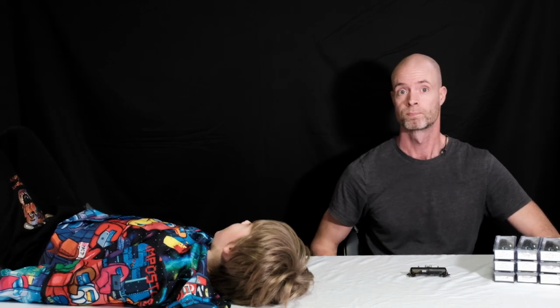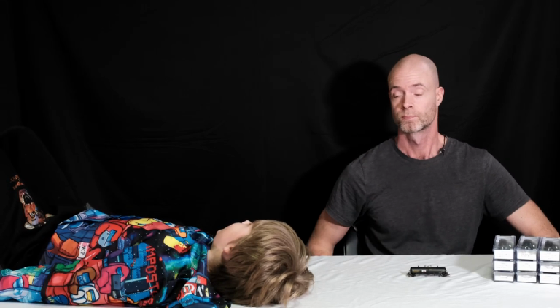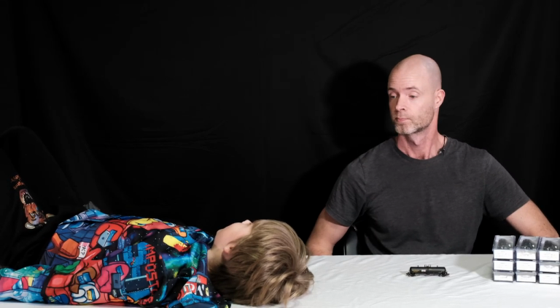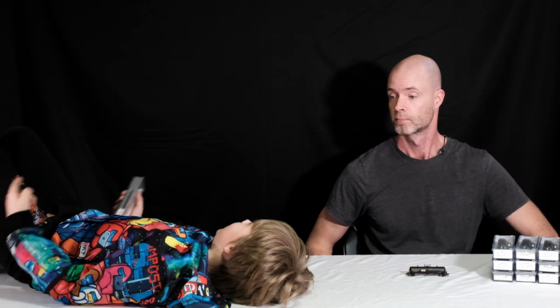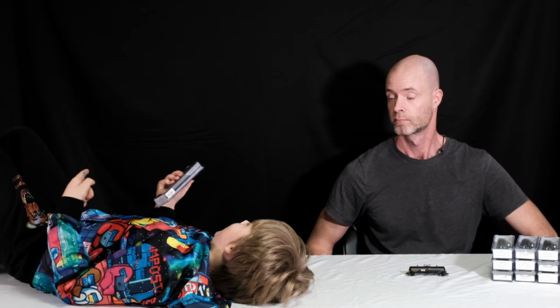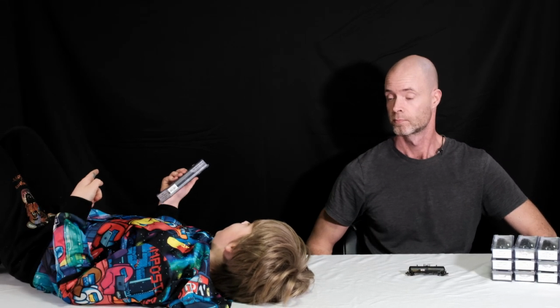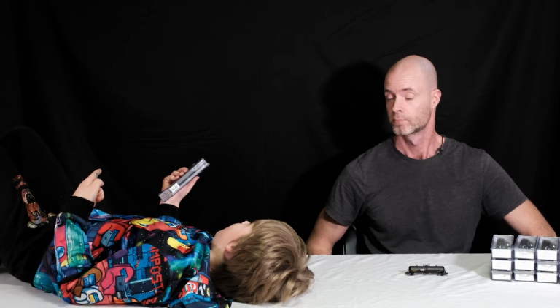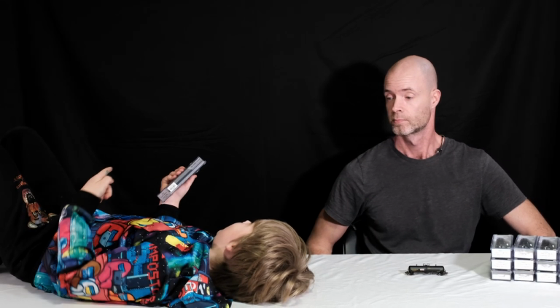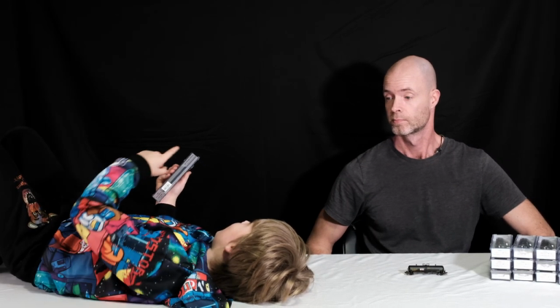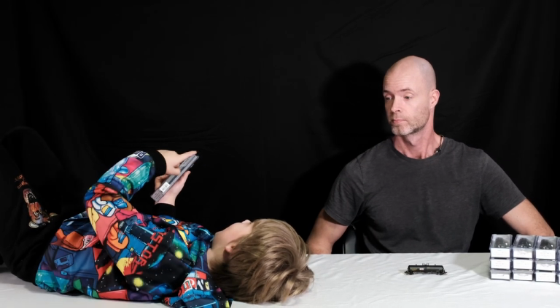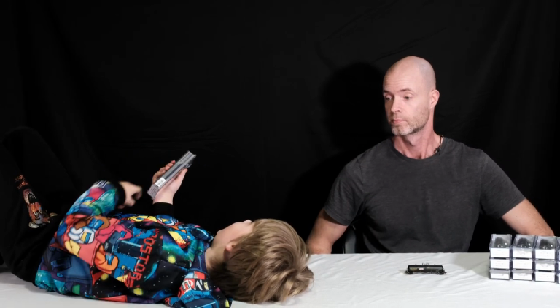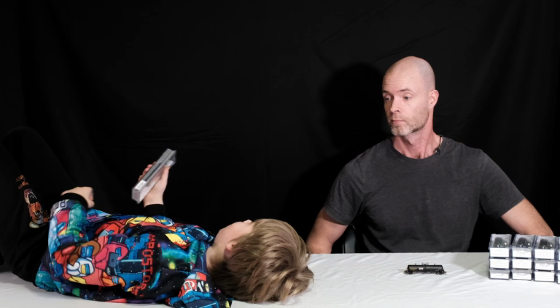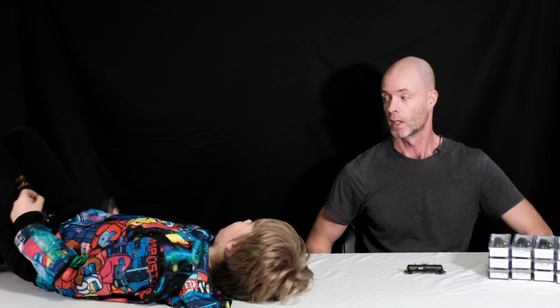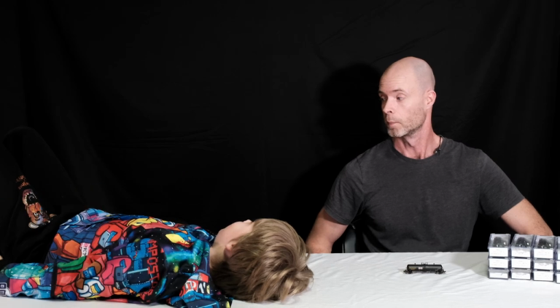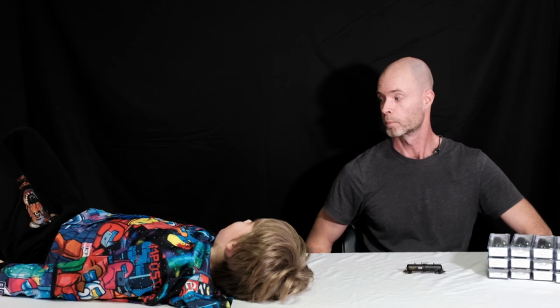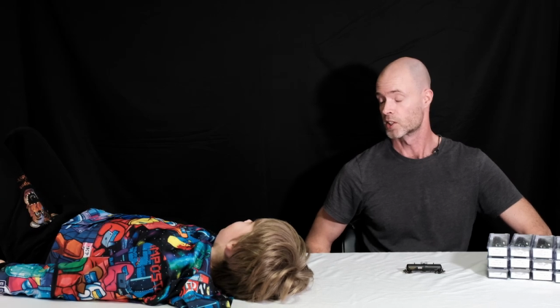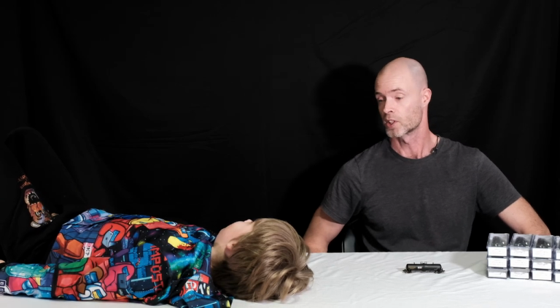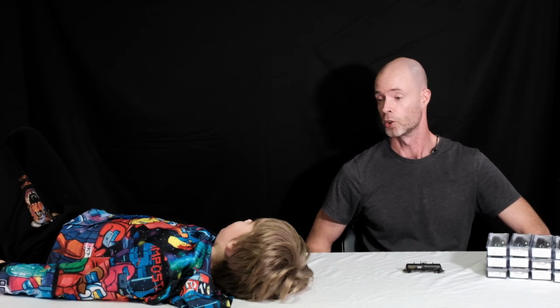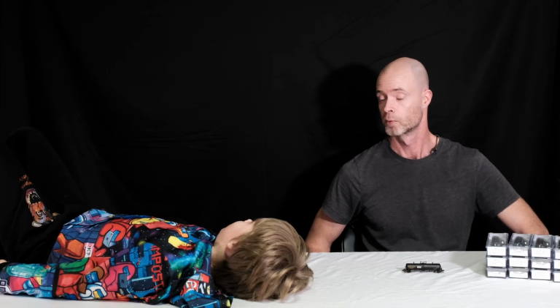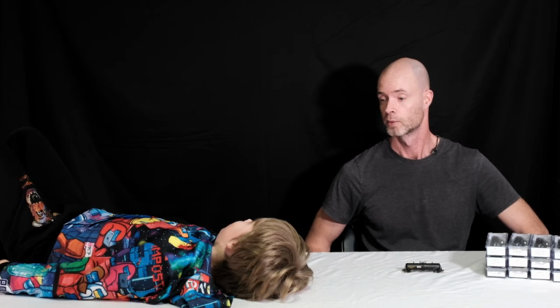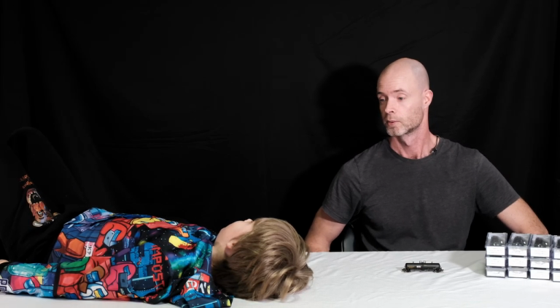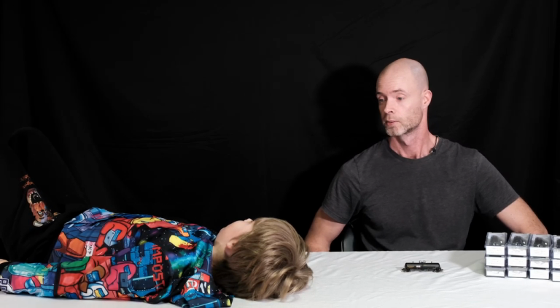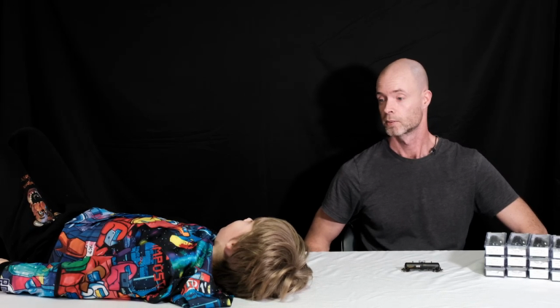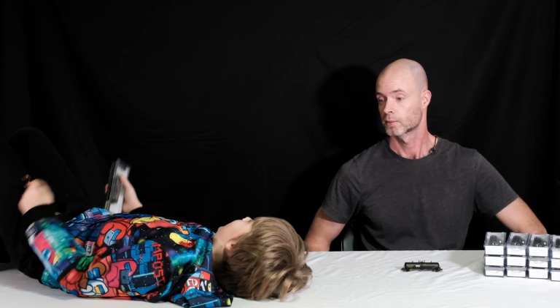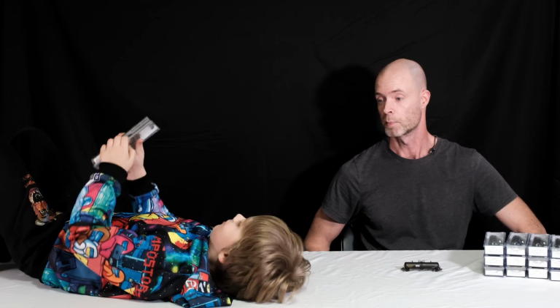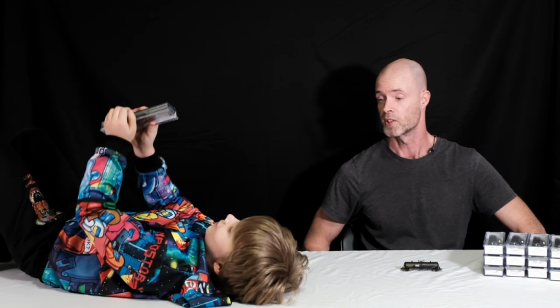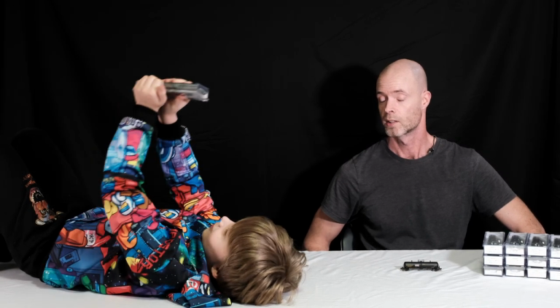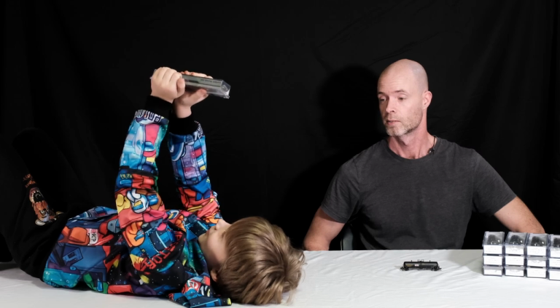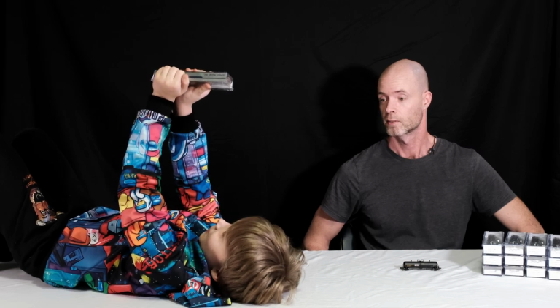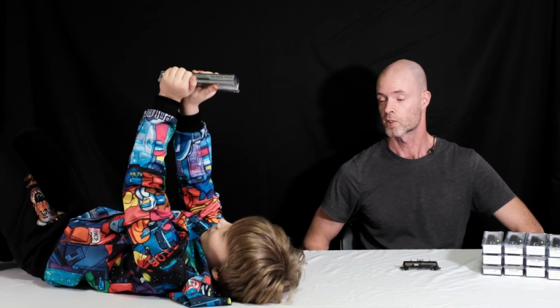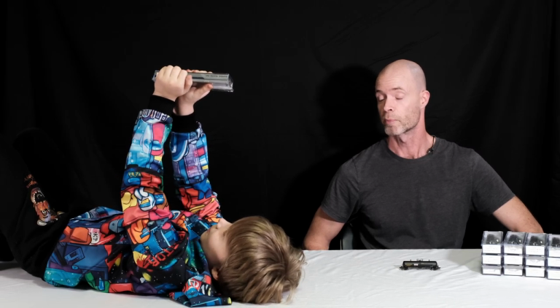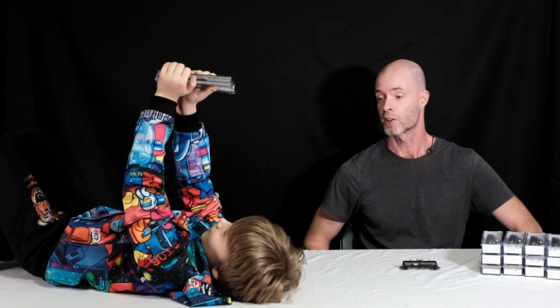Why would you ask me to open this if you already had one? Just give you something to do. Keep you busy. That's called parenting.